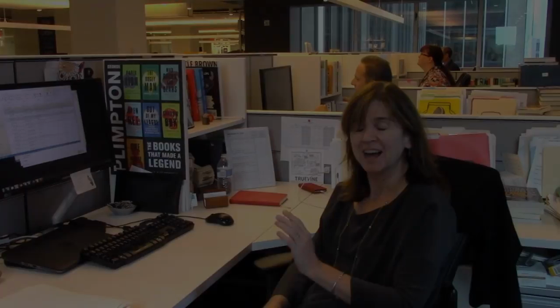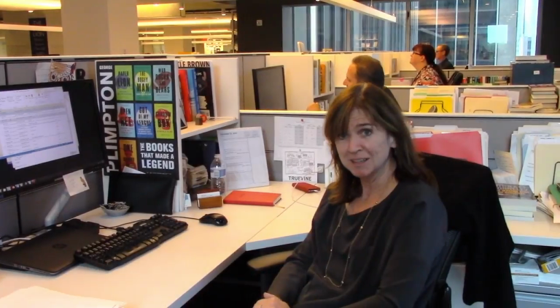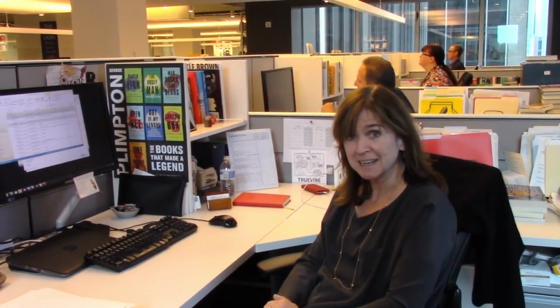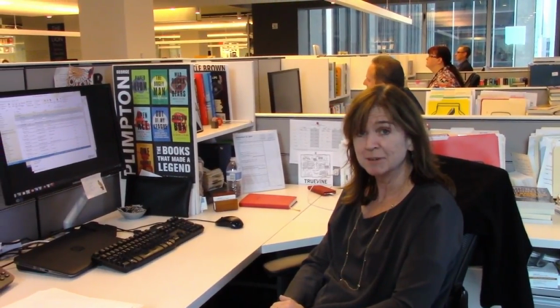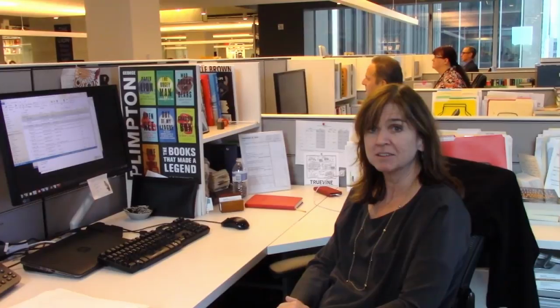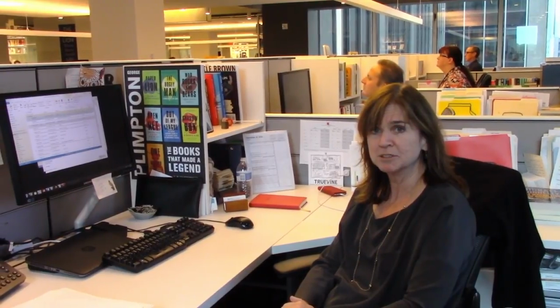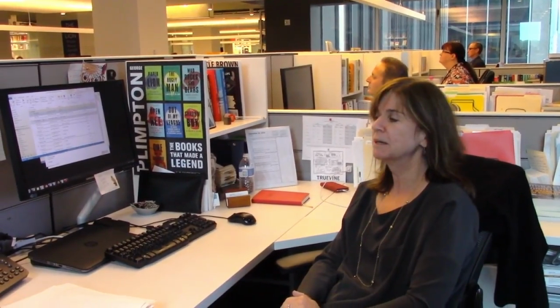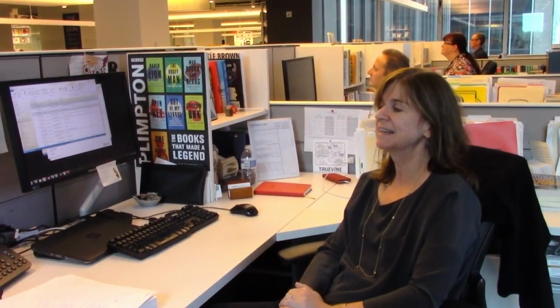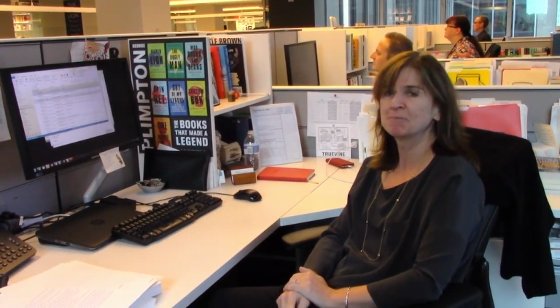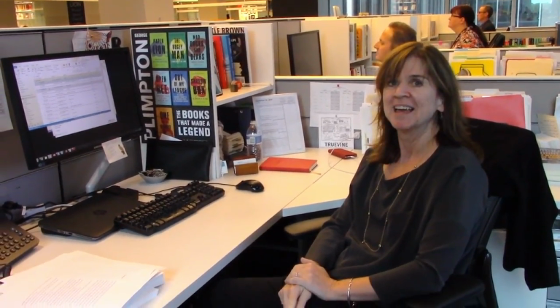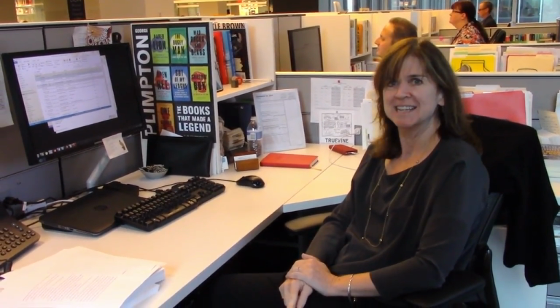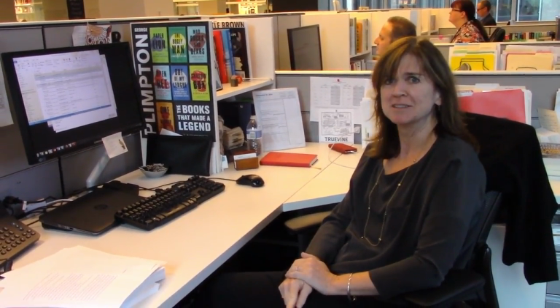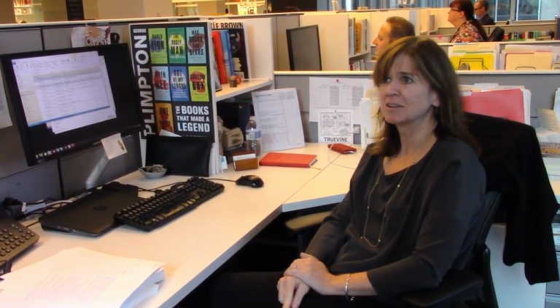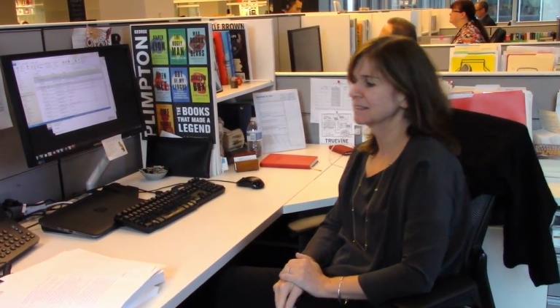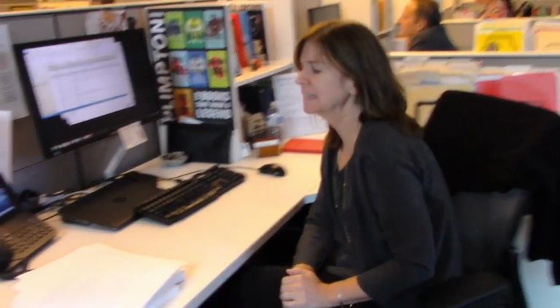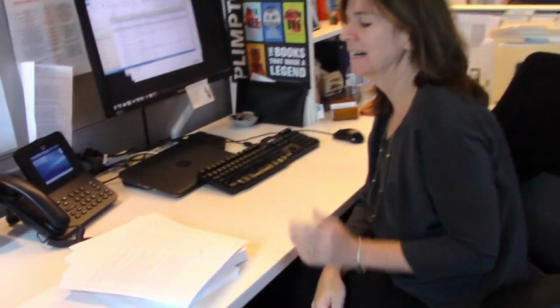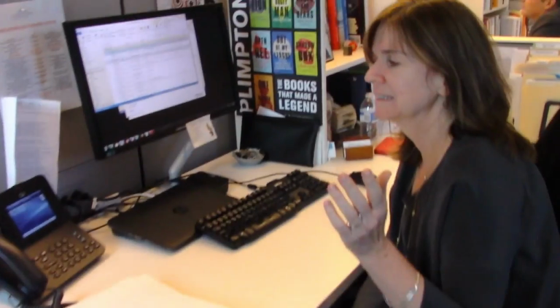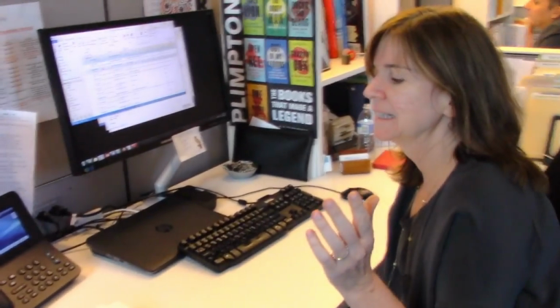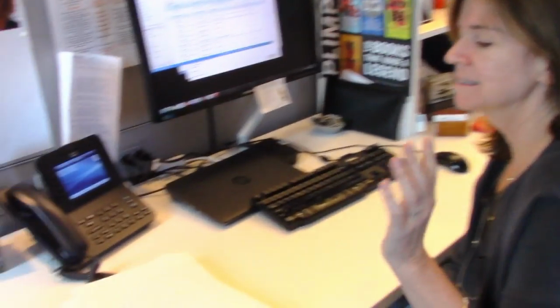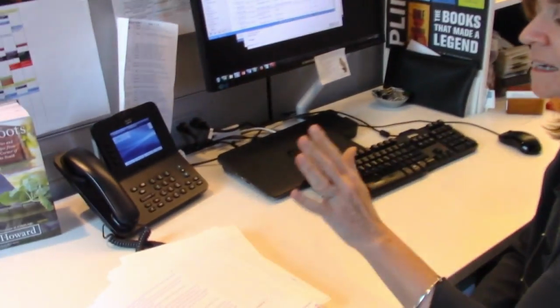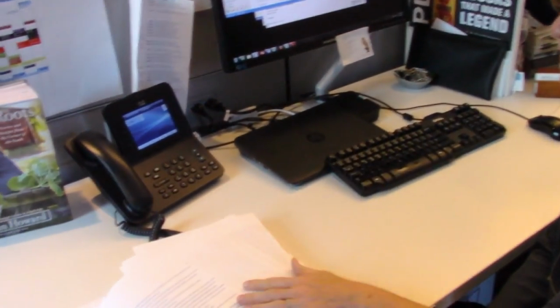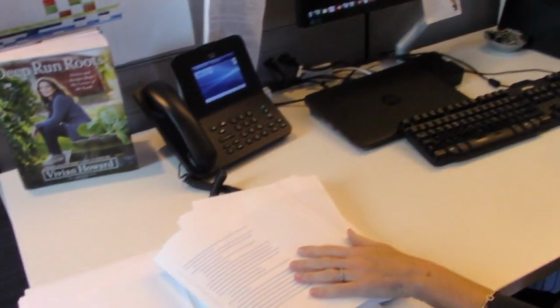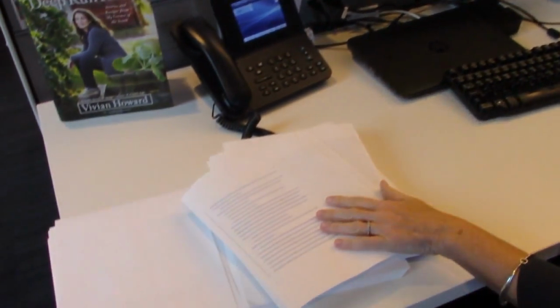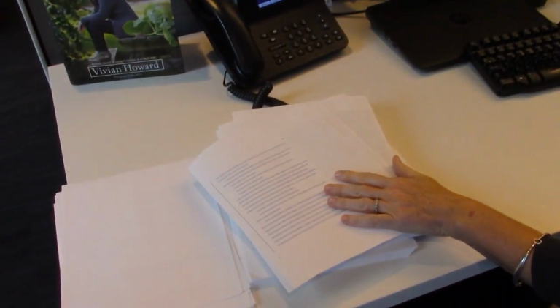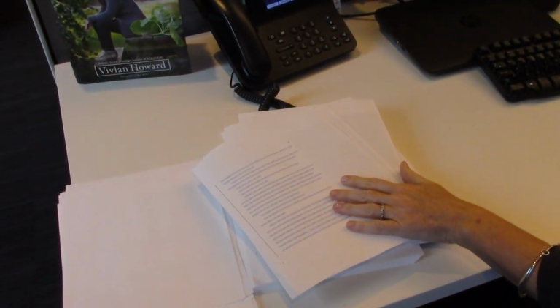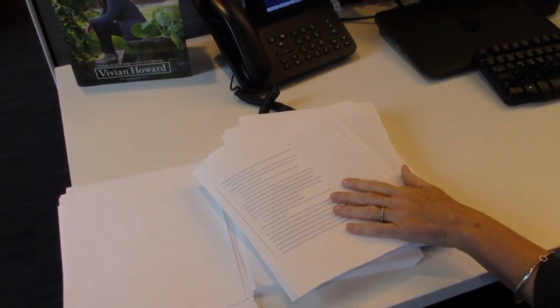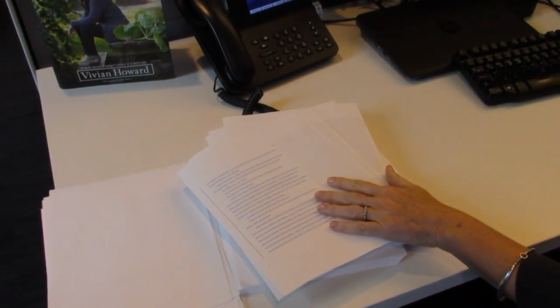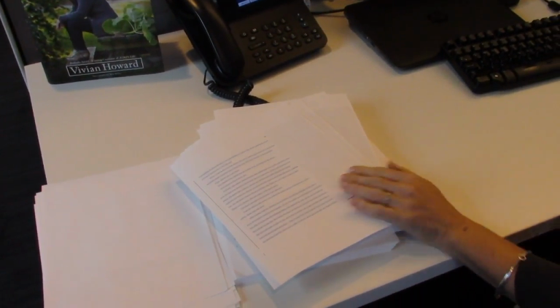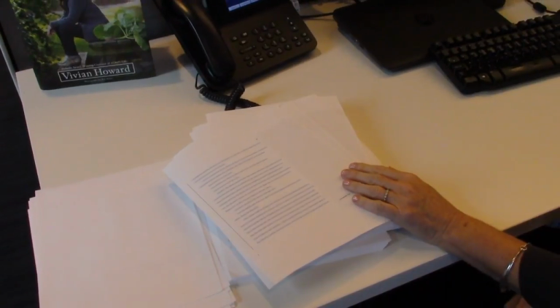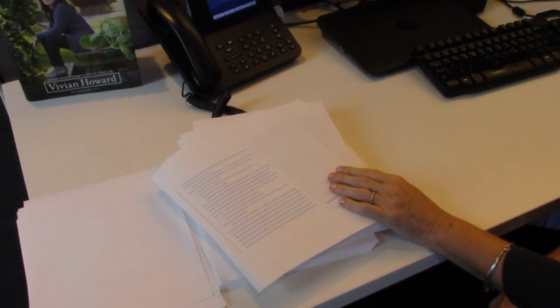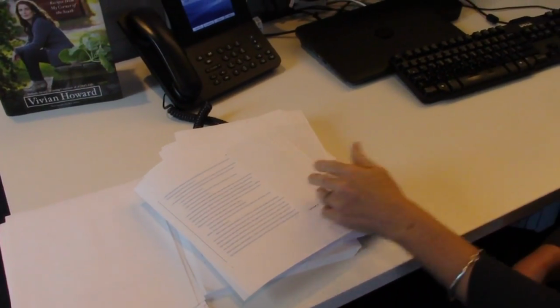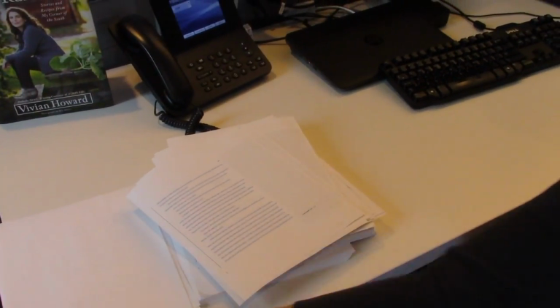Hi, welcome to my desk. I'm Reagan Arthur. I'm the publisher of Little Brown and let's take a tour and see what it all looks like. This is Joanna Scott's revised manuscript. She wrote an amazing novel that we're publishing next year called Careers for Women.